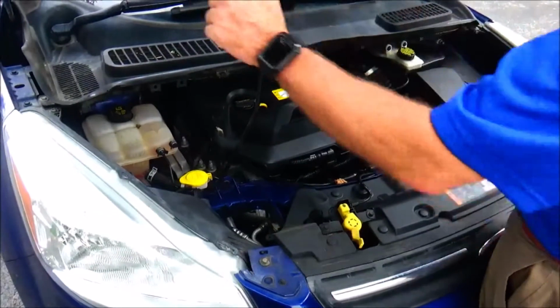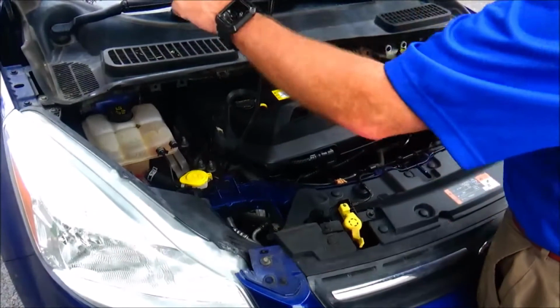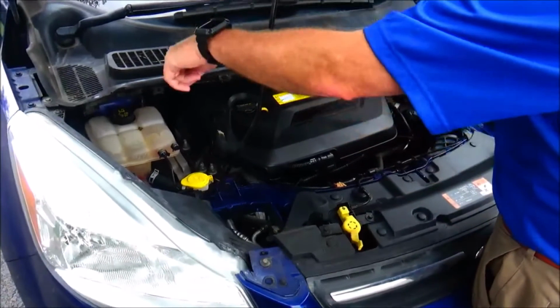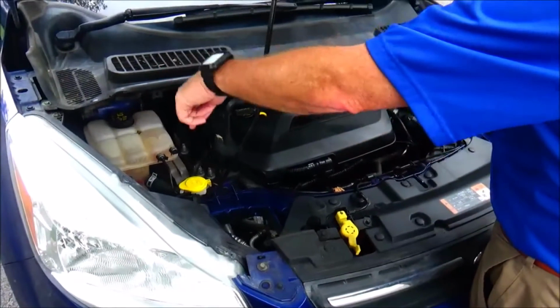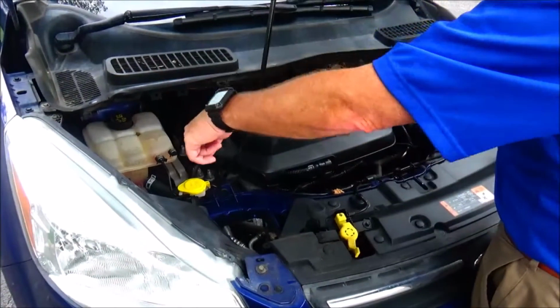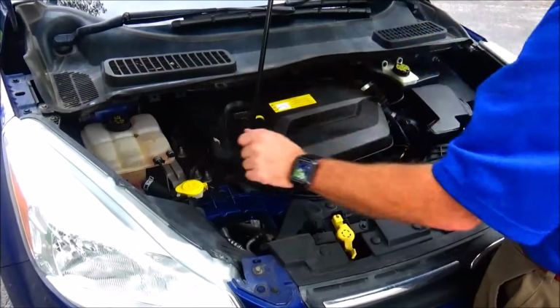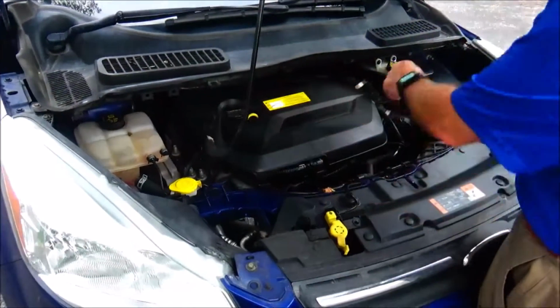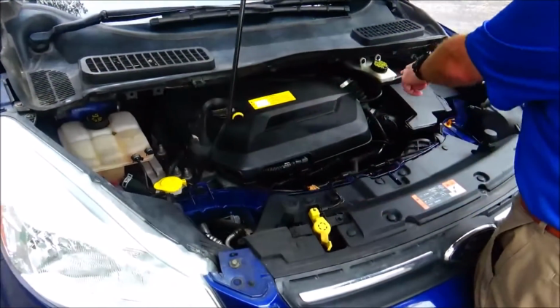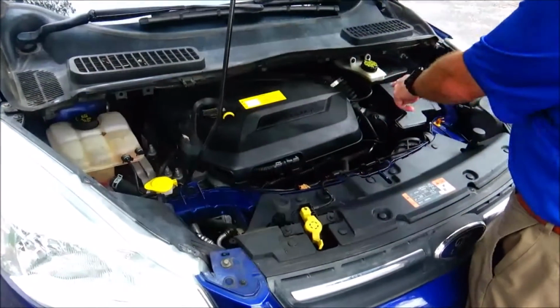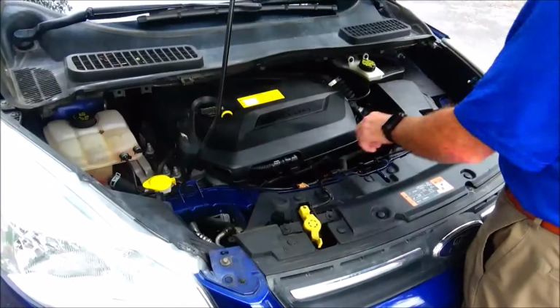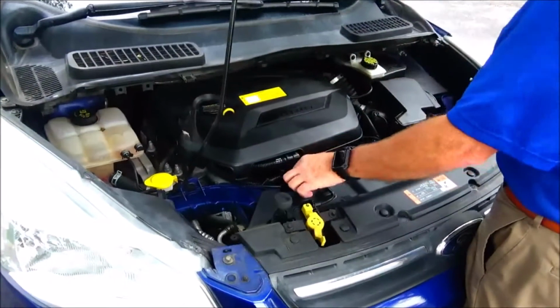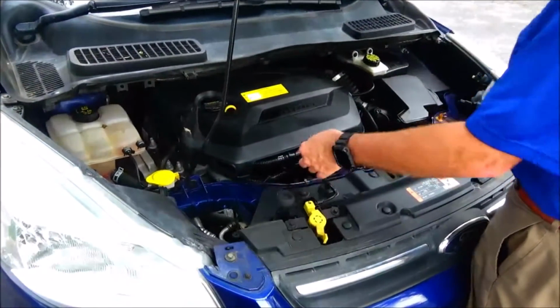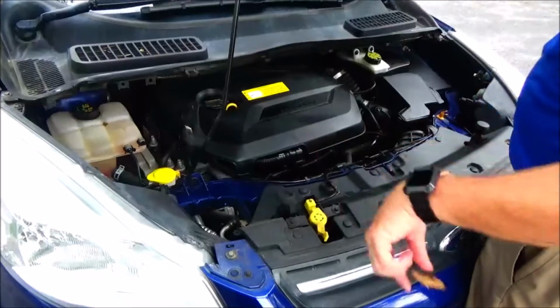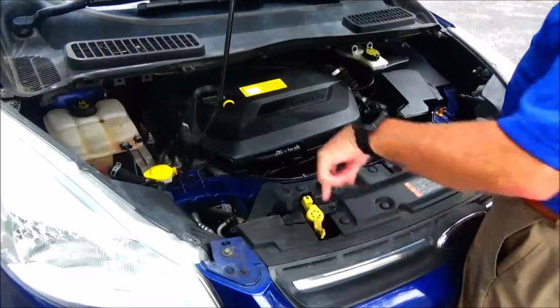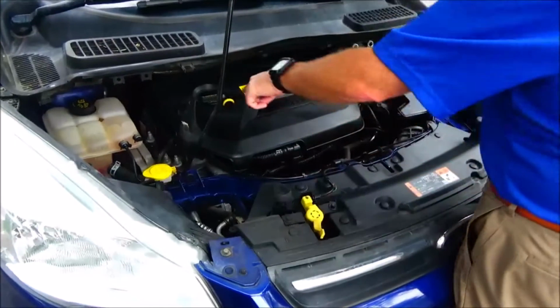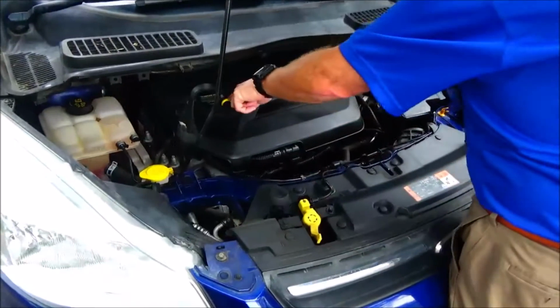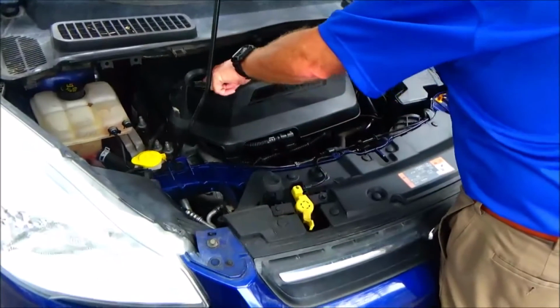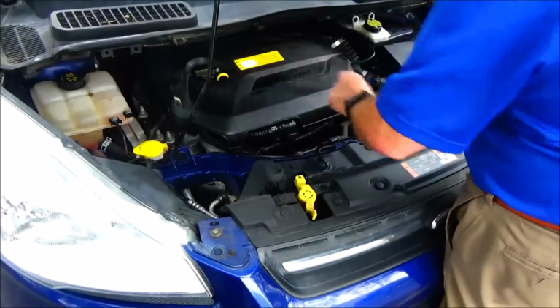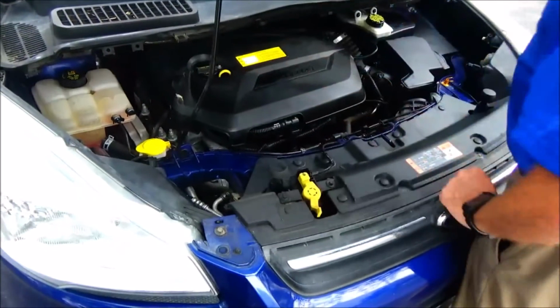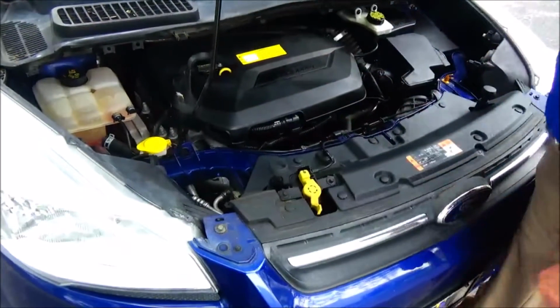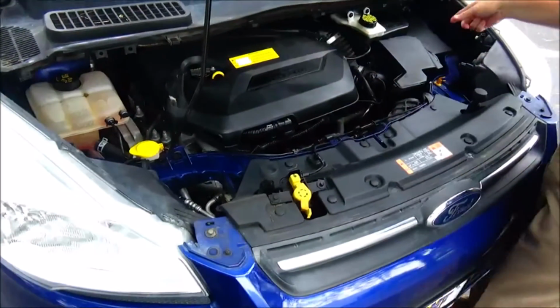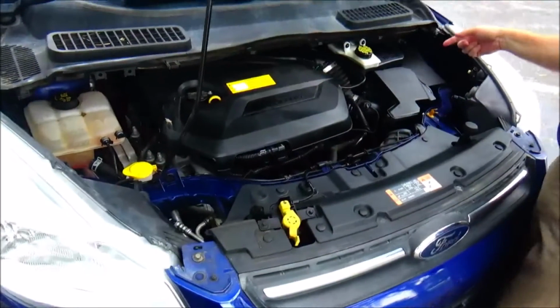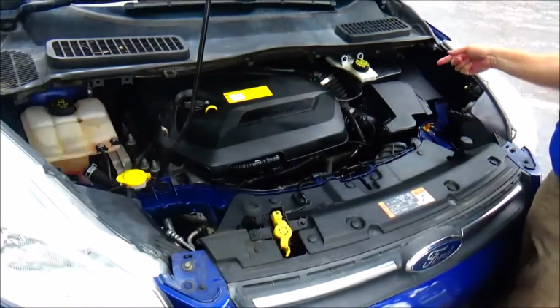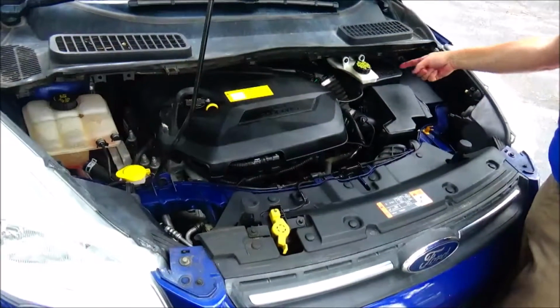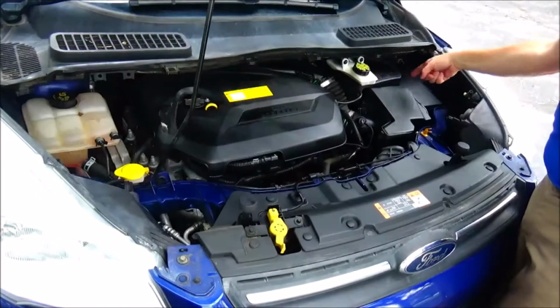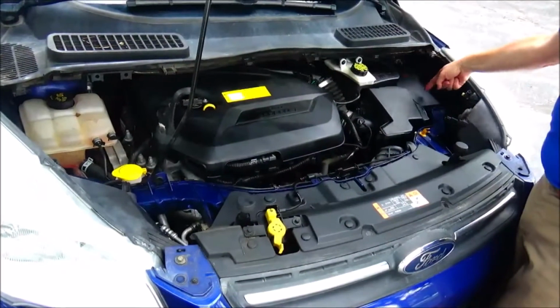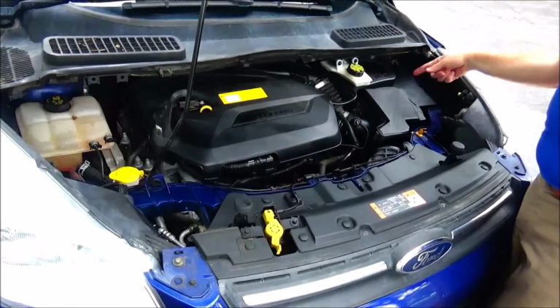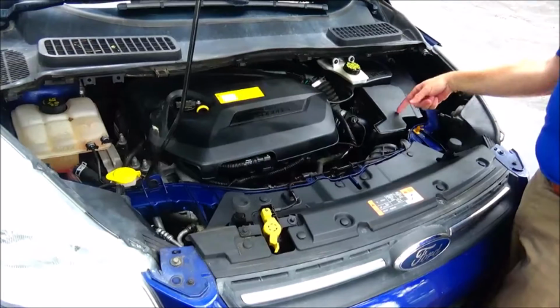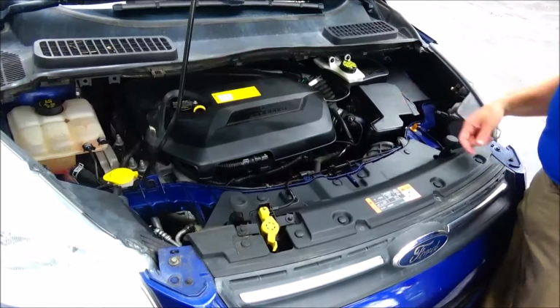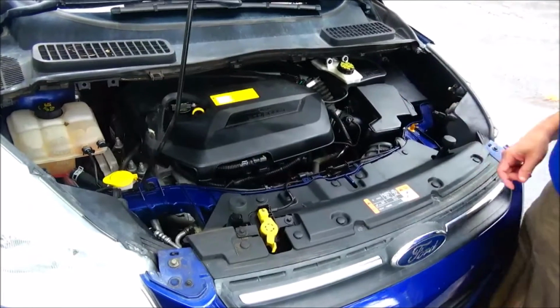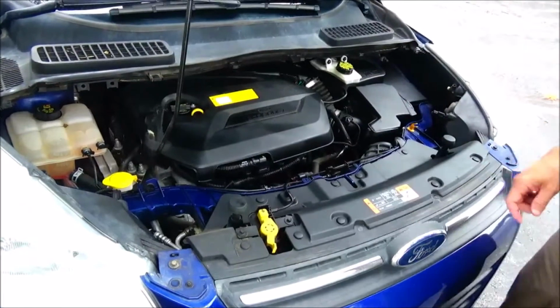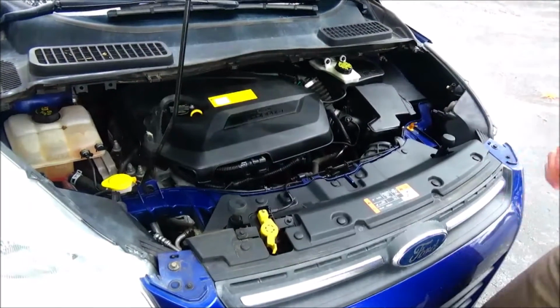Clear reservoir for your engine coolant. Windshield washer fluid and power brakes. Insulated dipstick for oil check and oil fill. Maintenance-free battery. Centrally located fuse box and access to the air filter.